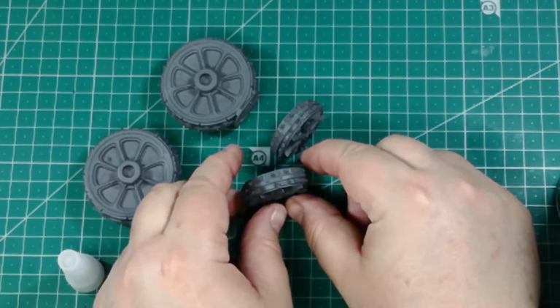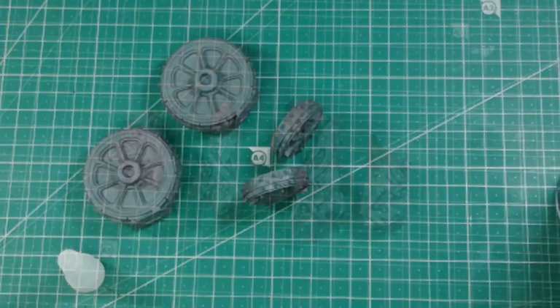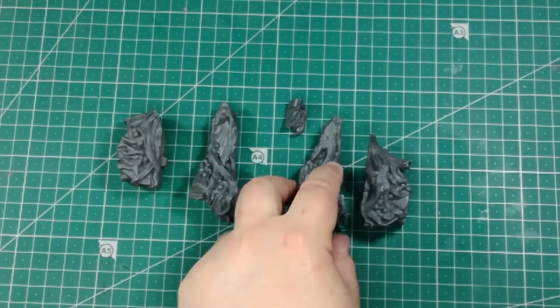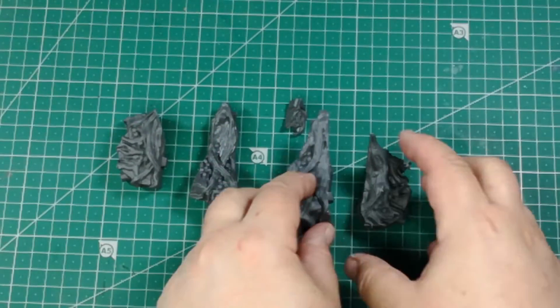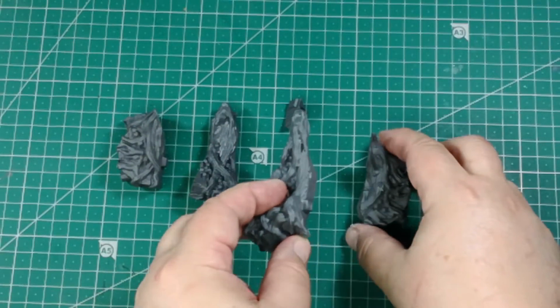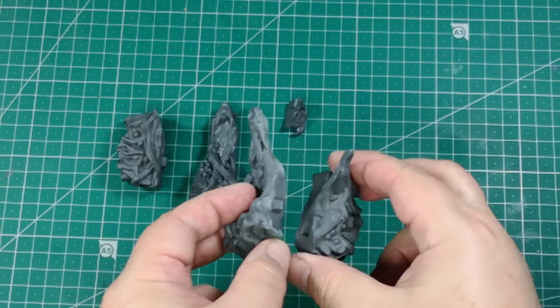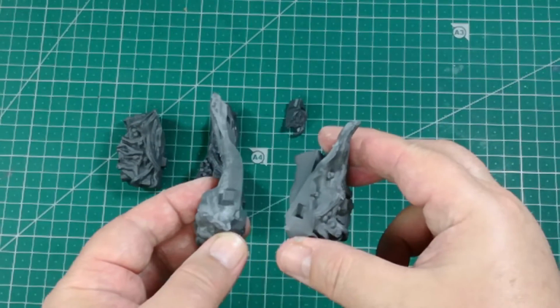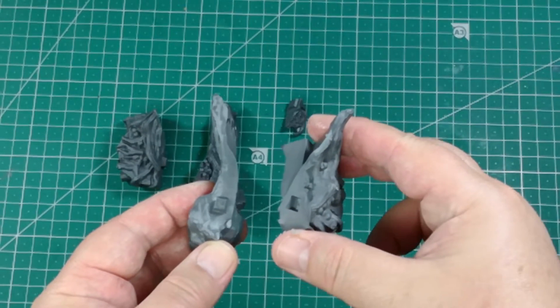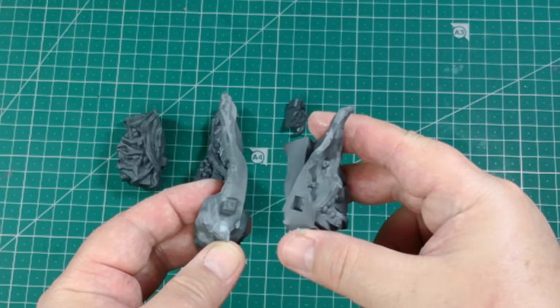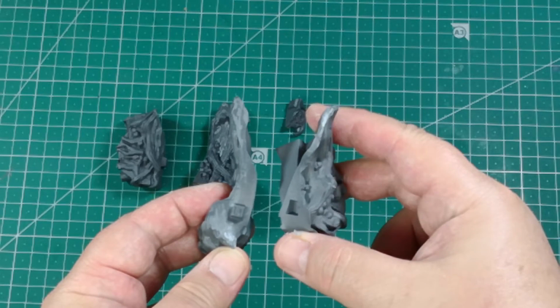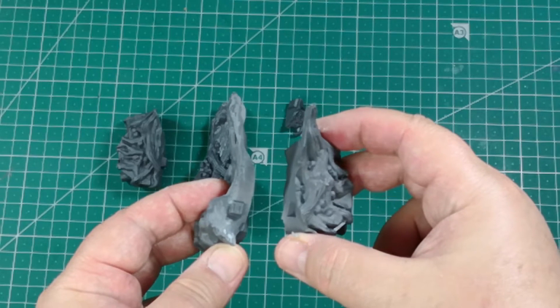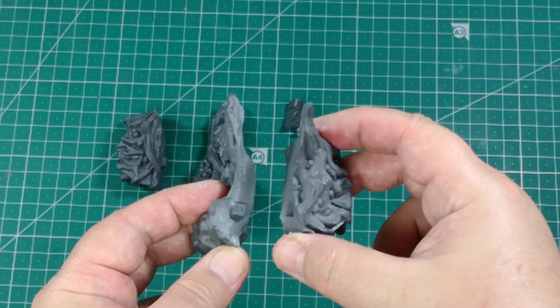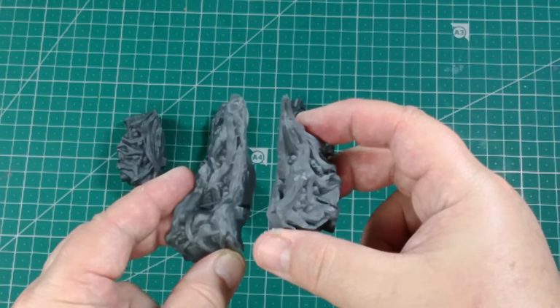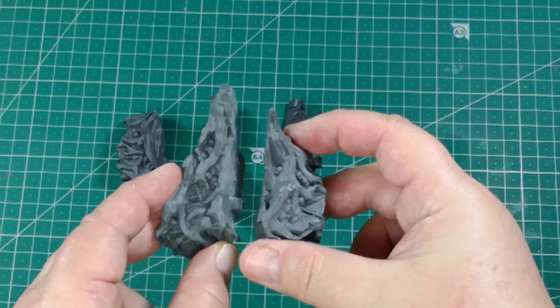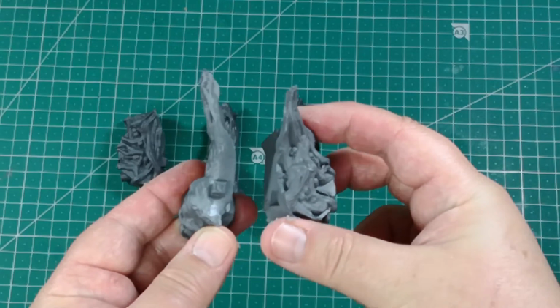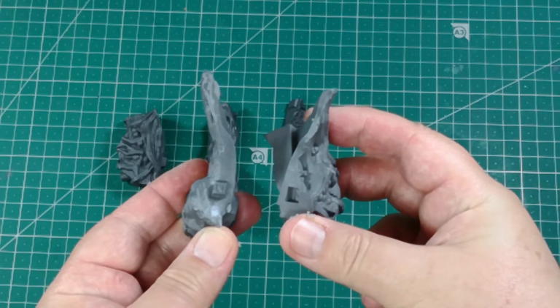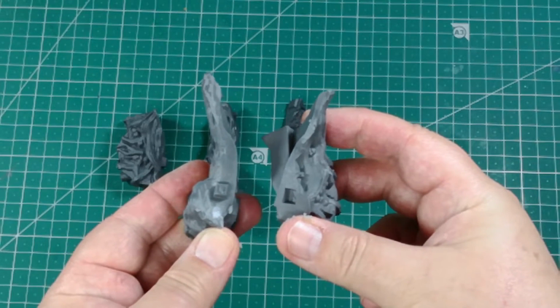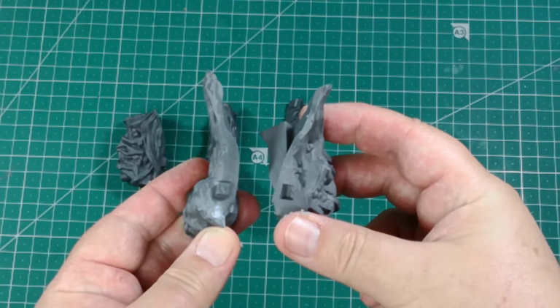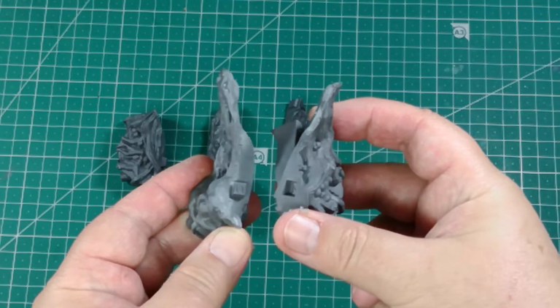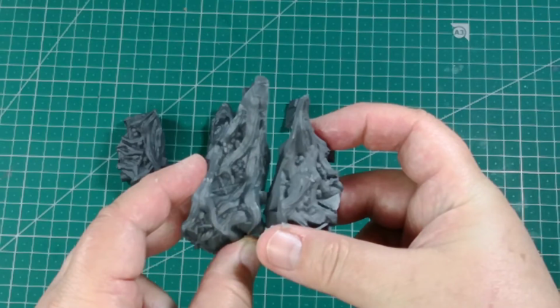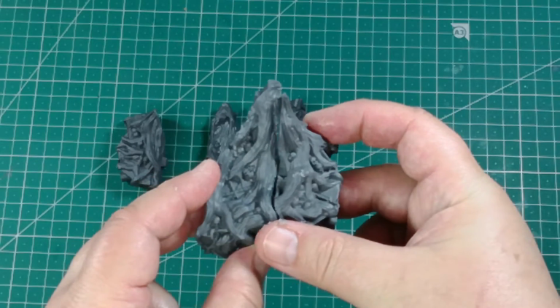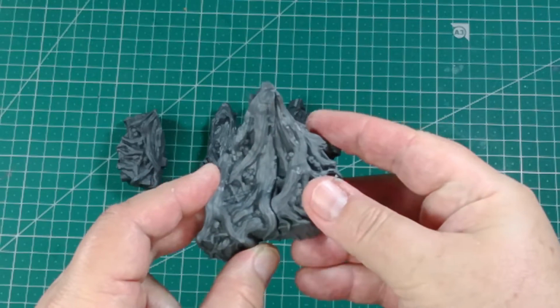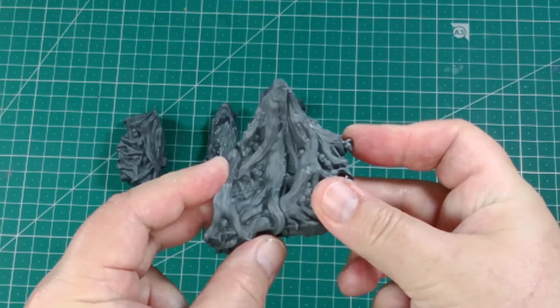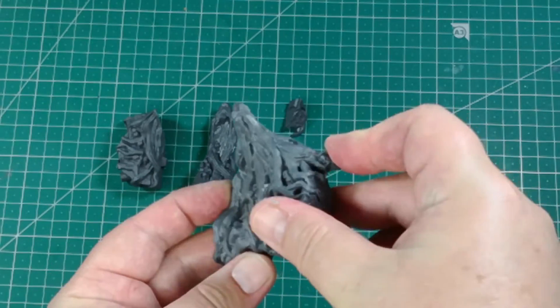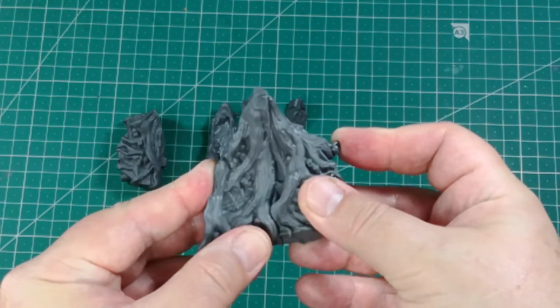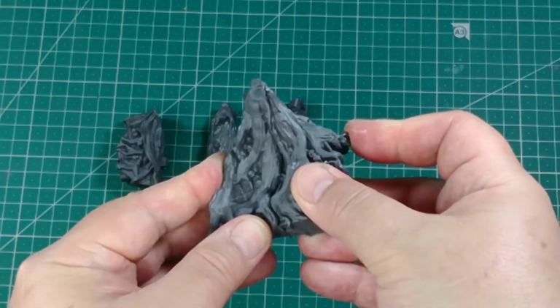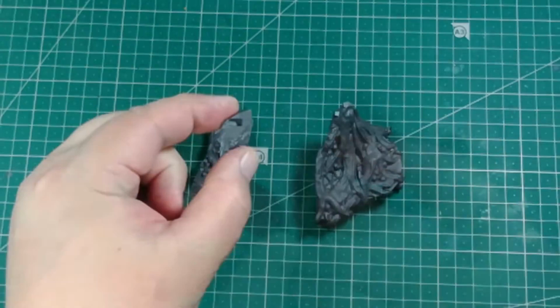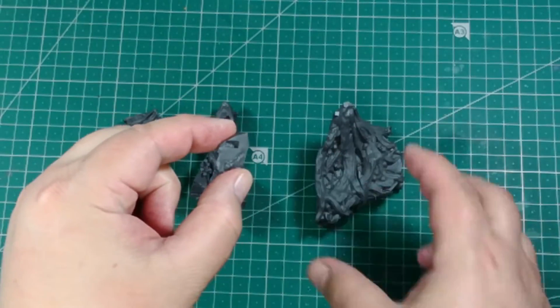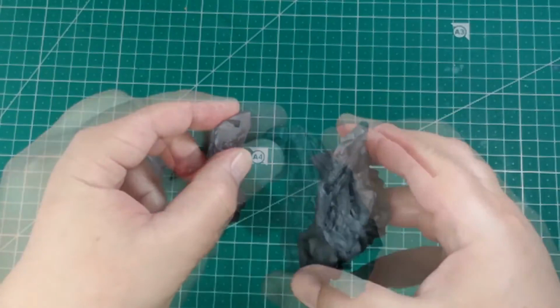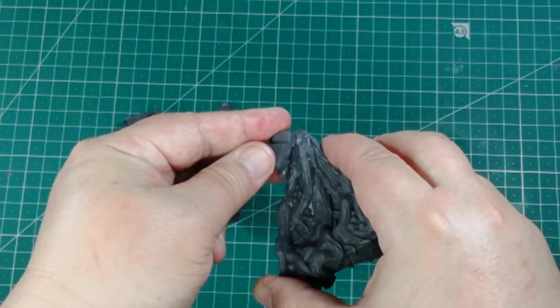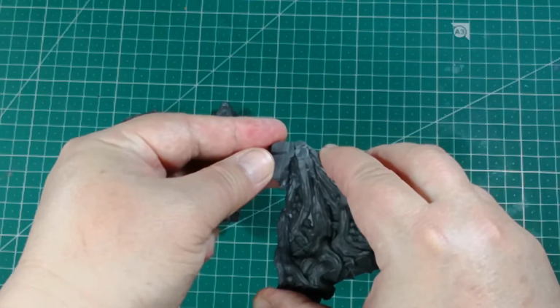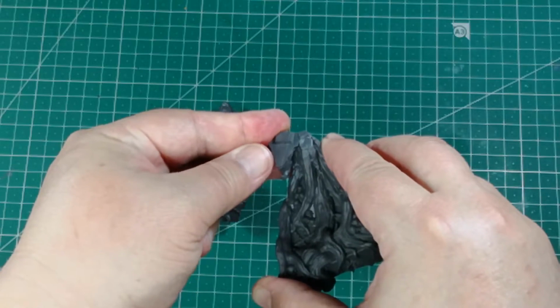We continue with the main body front piece. Notice every piece has letters and numbers in the joints to identify which parts go together. Glue the right side and the small center piece and then glue the left side.